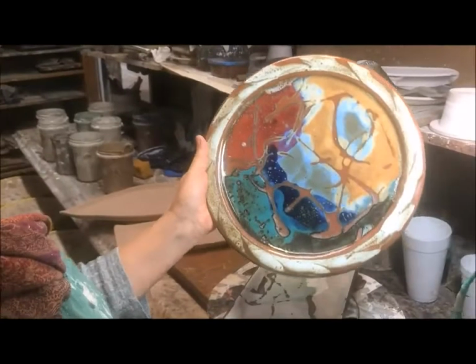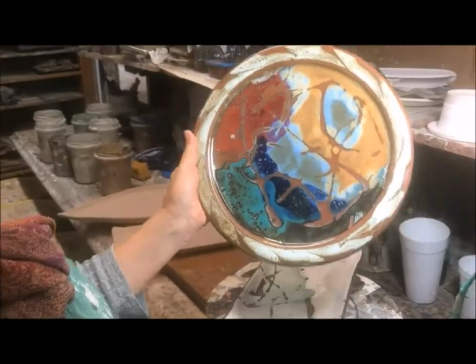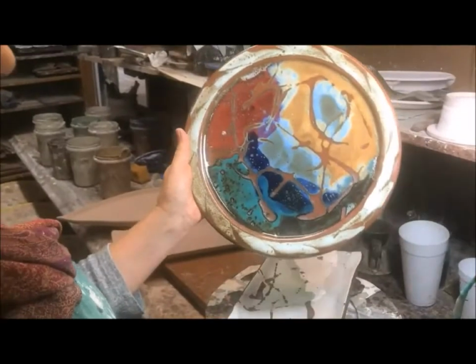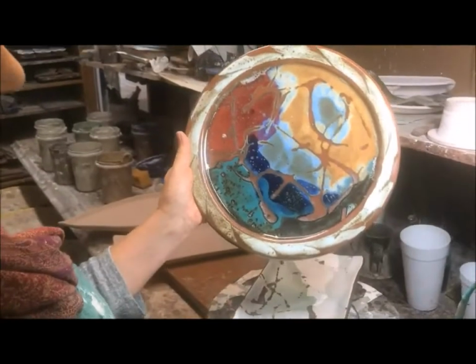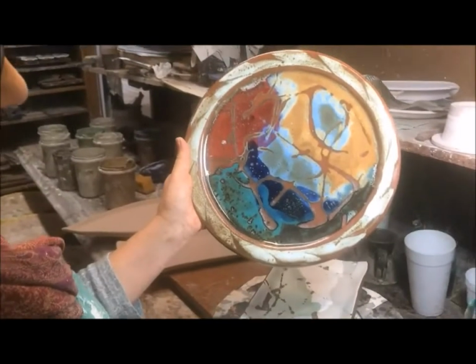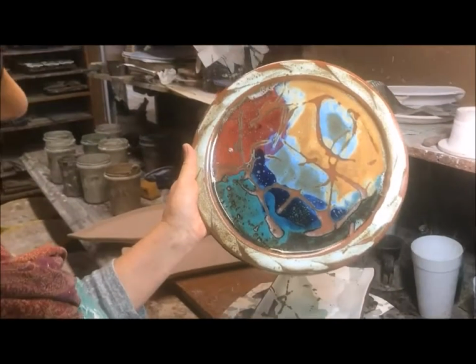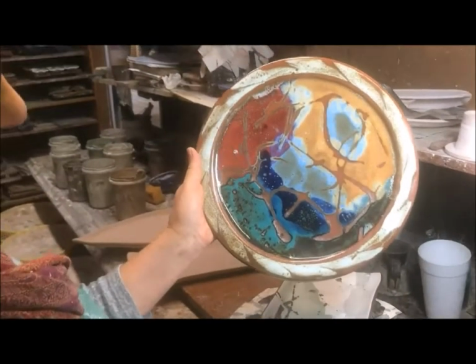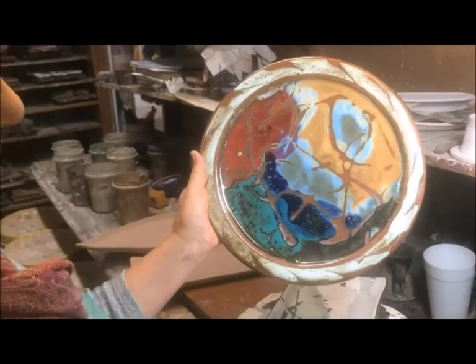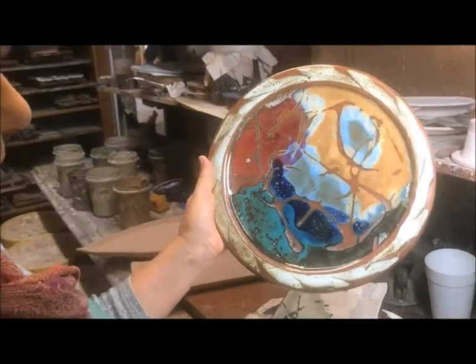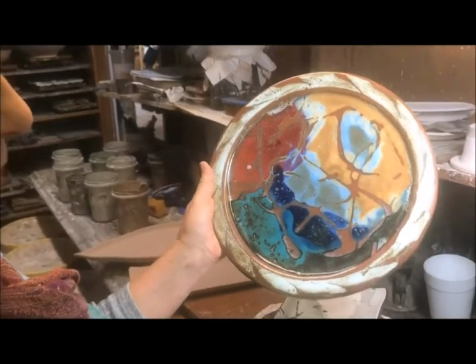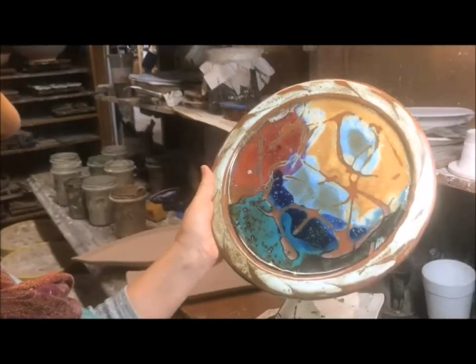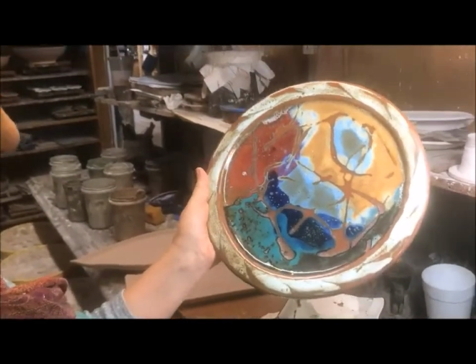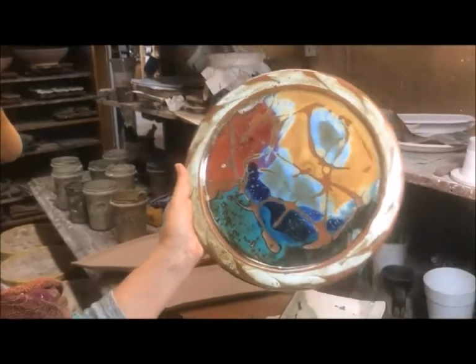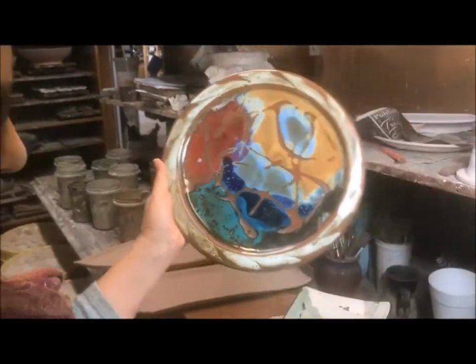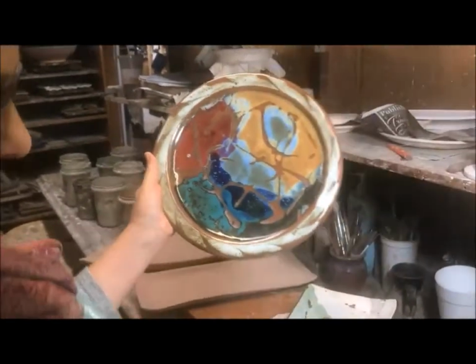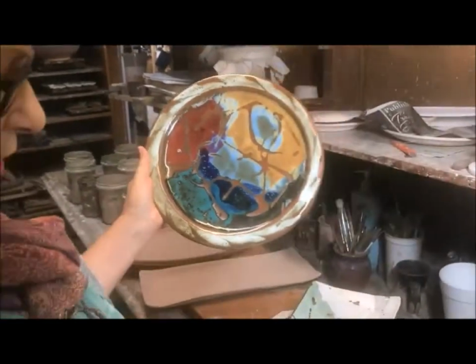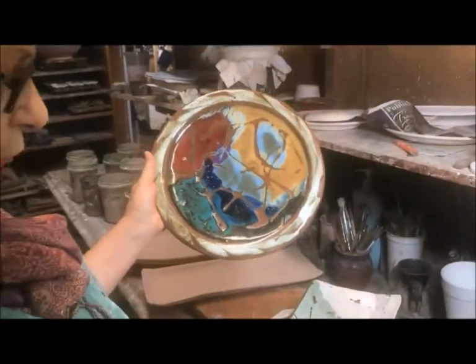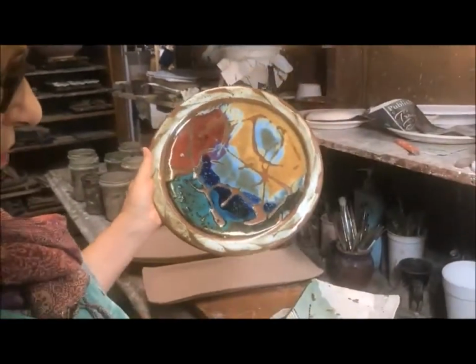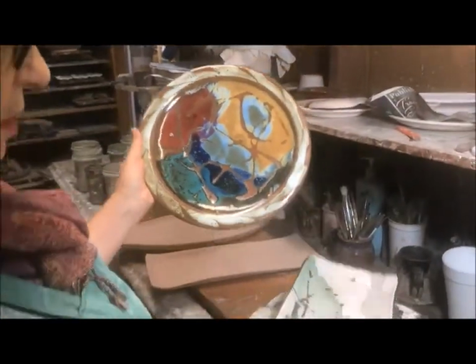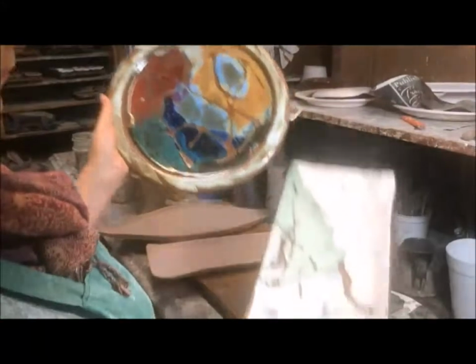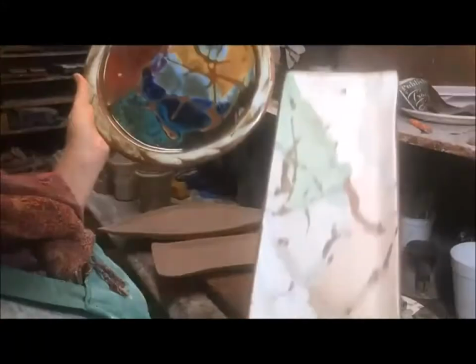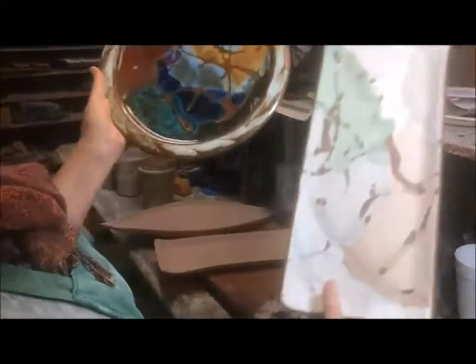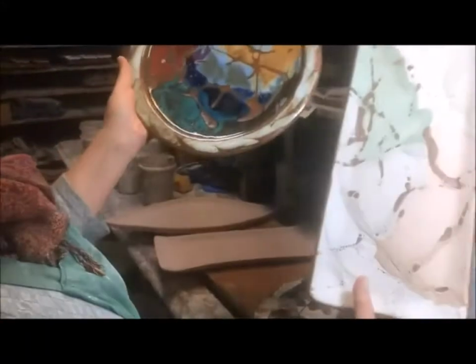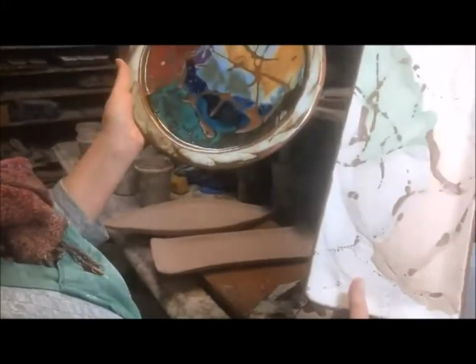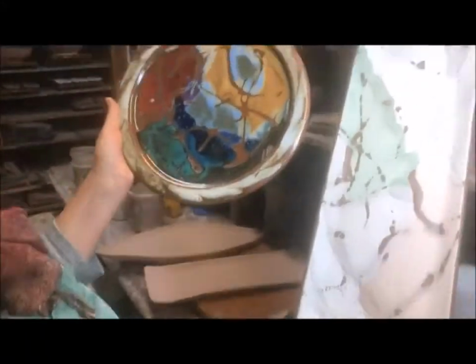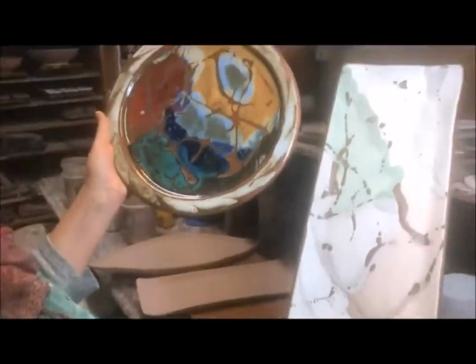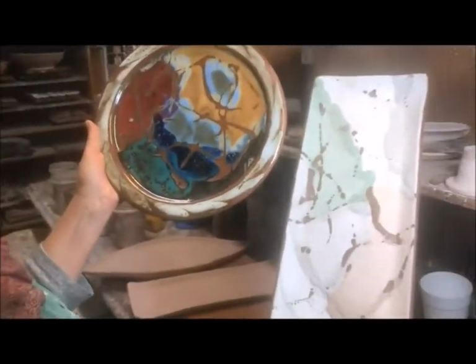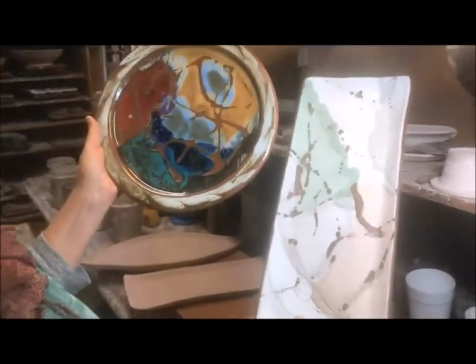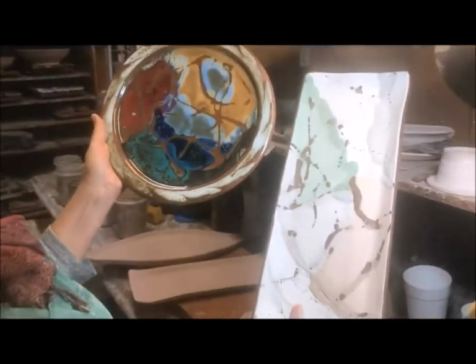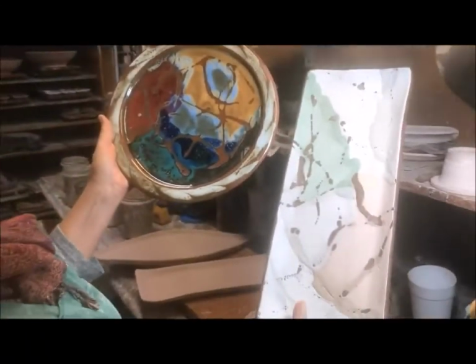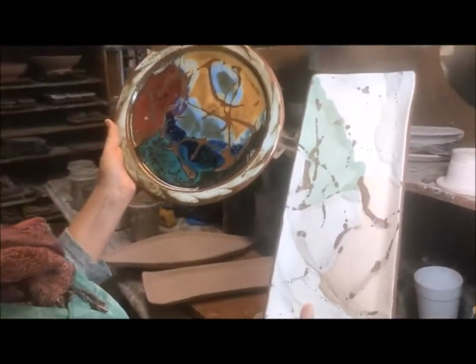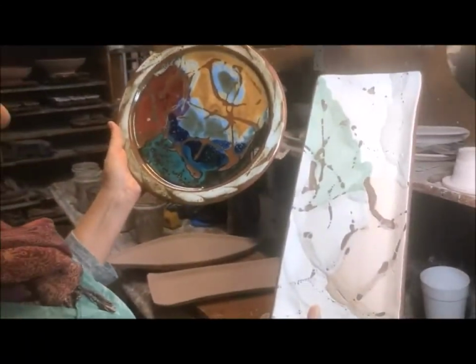That's kind of how it looks when we open the kiln. What a difference! And I can do some very graphic patterns too.